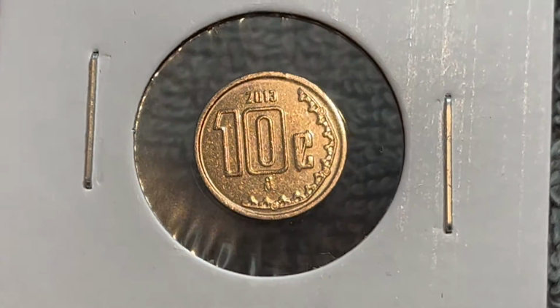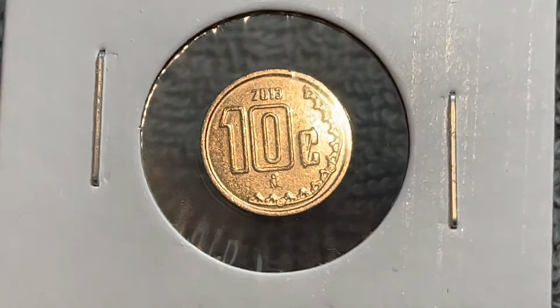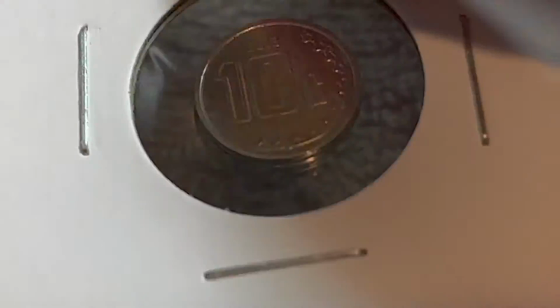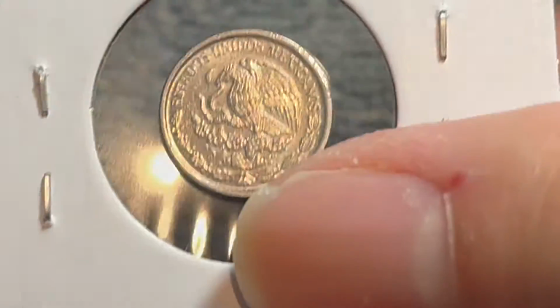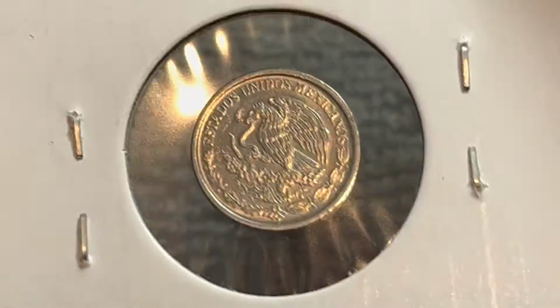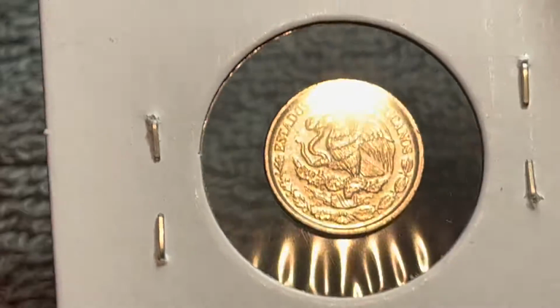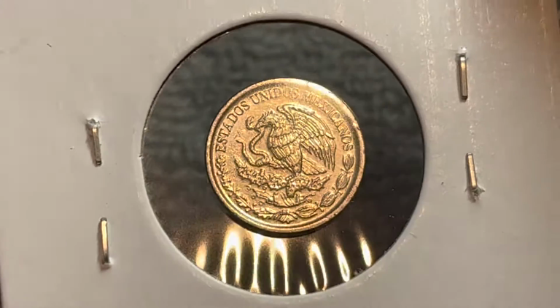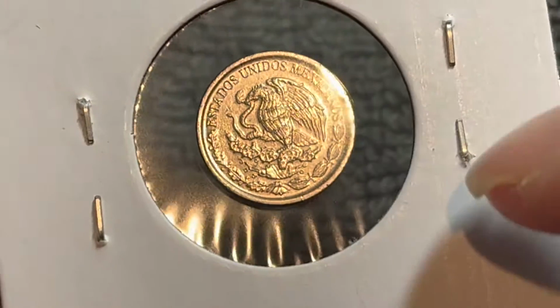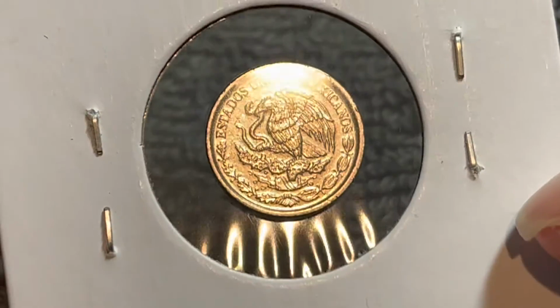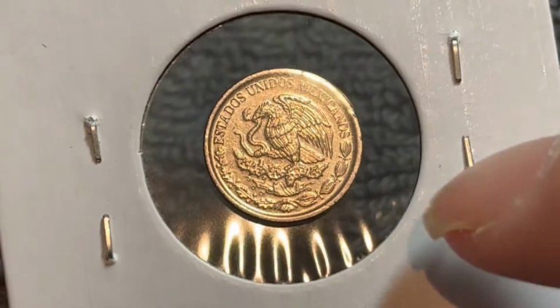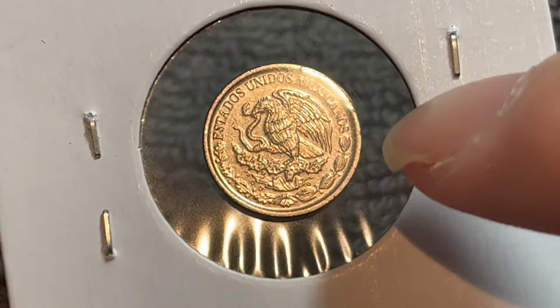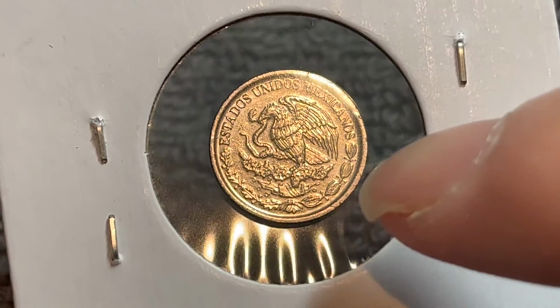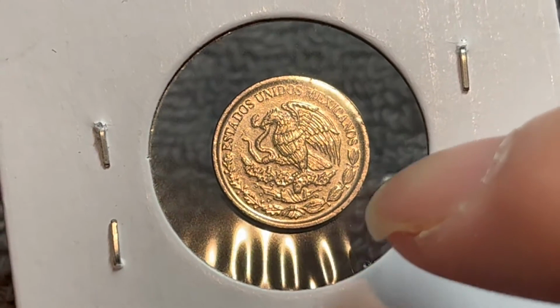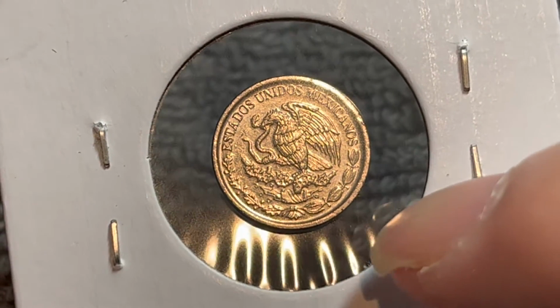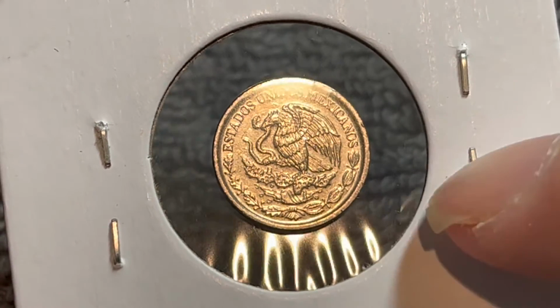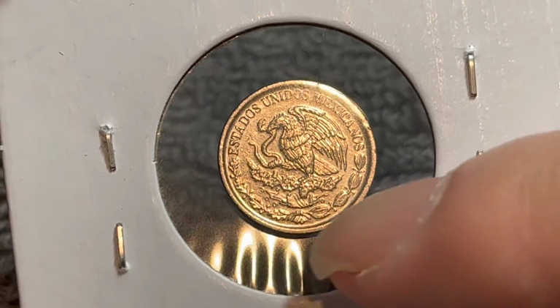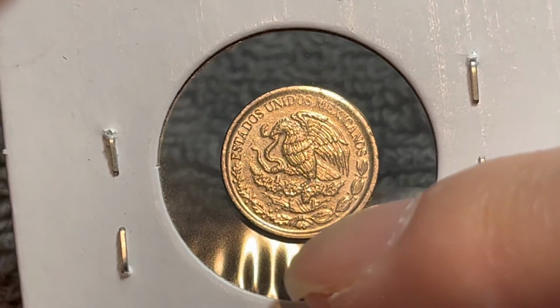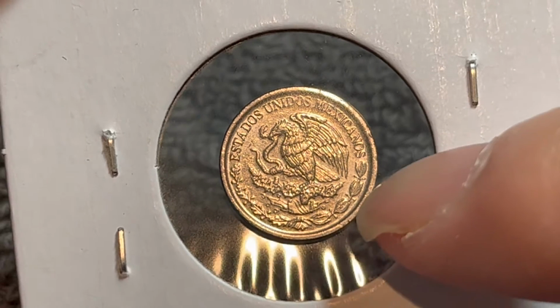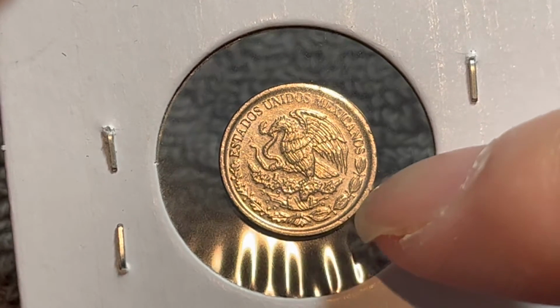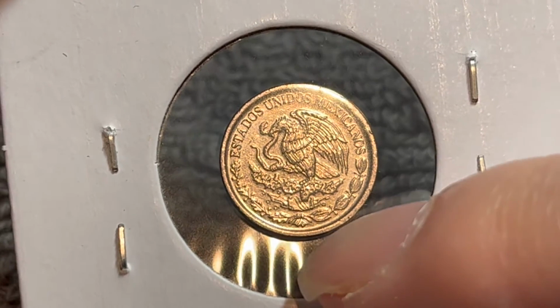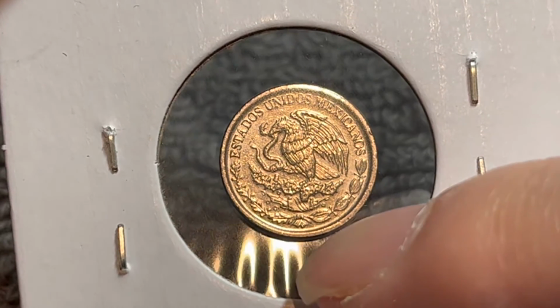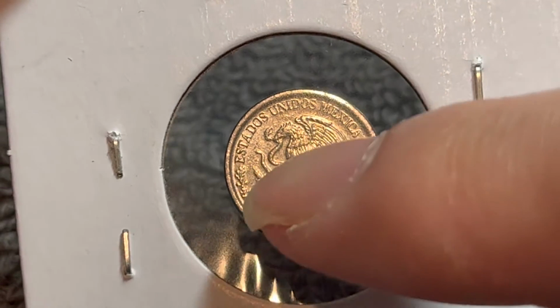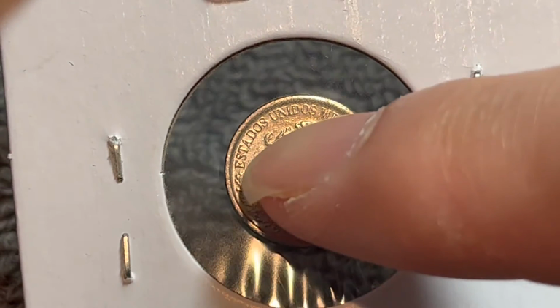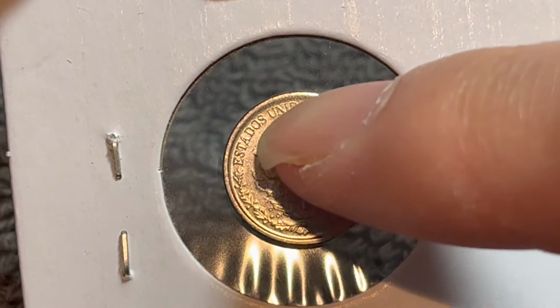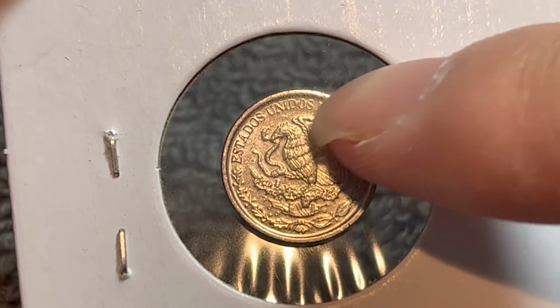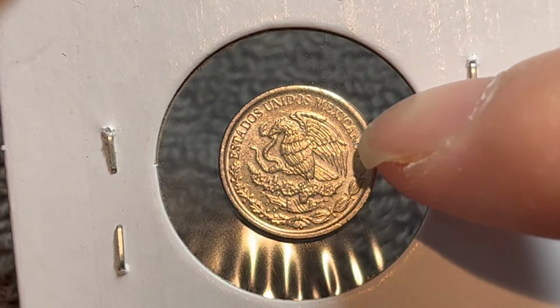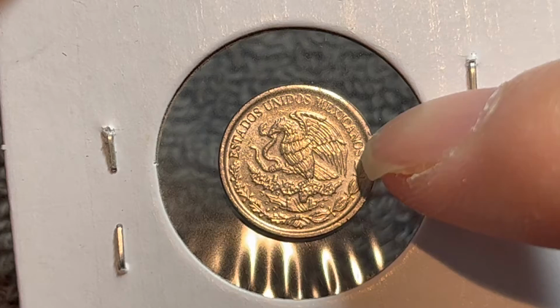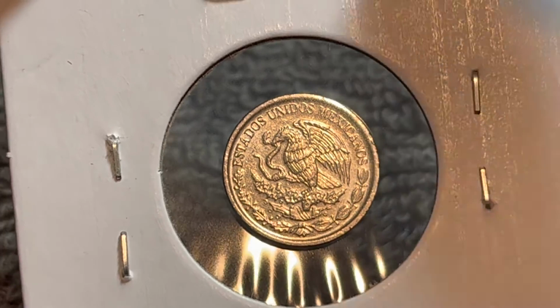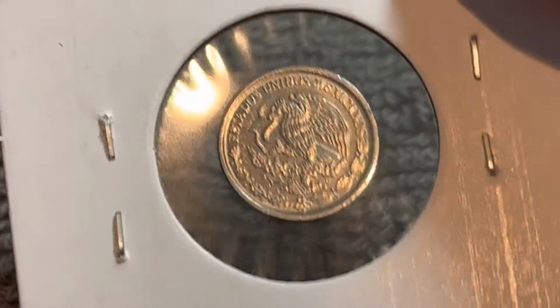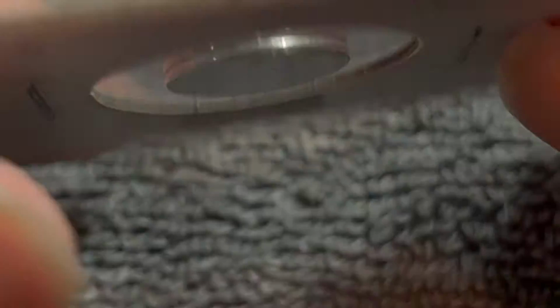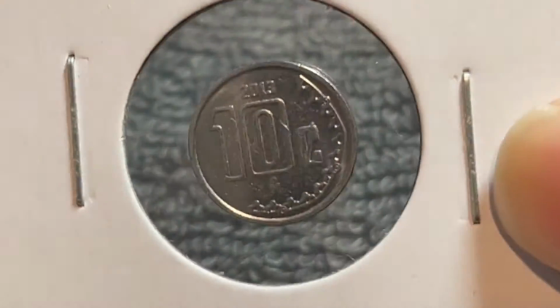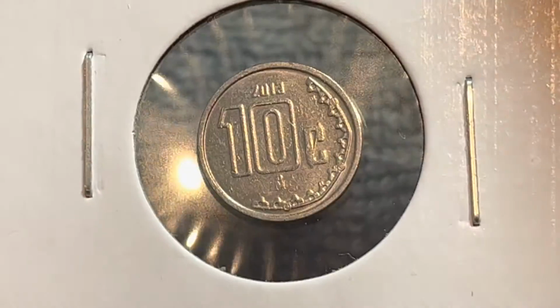On the obverse, which is actually the other side right here, this is the typical Mexican coat of arms — the eagle devouring a snake sitting atop a cactus, above a half wreath of oak and laurel, and the country name Estados Unidos Mexicanos across the top.